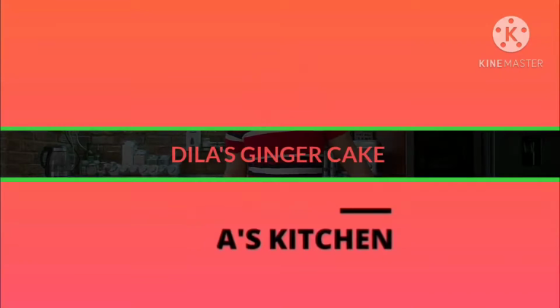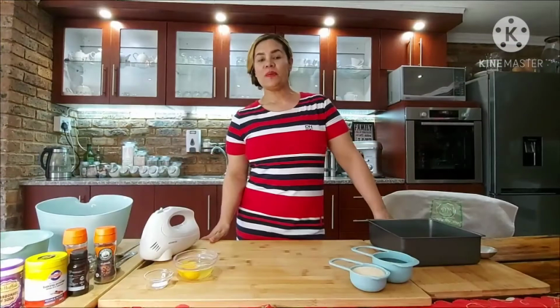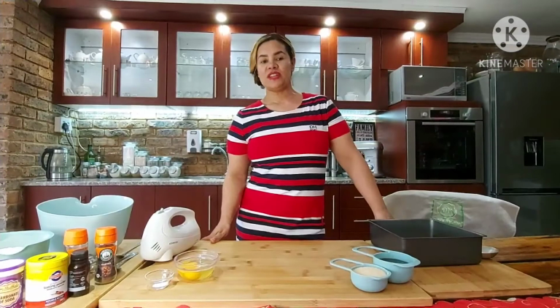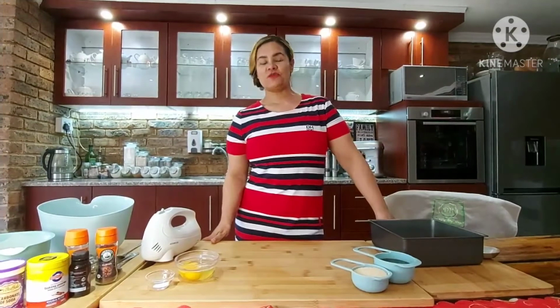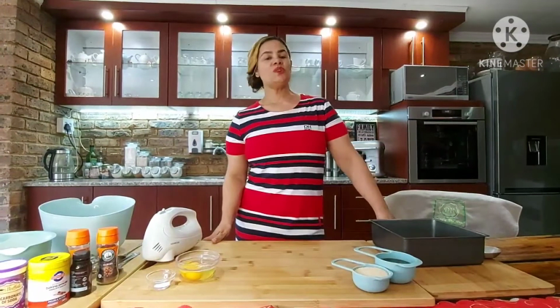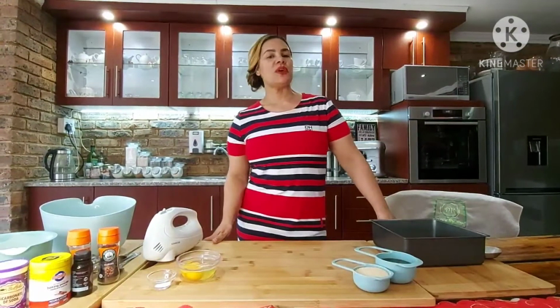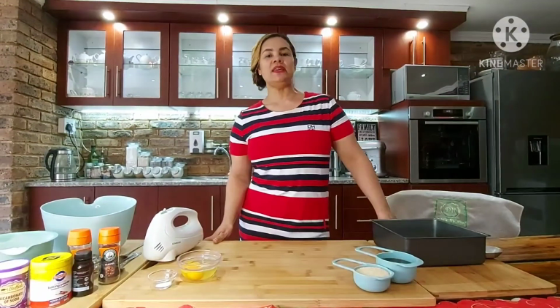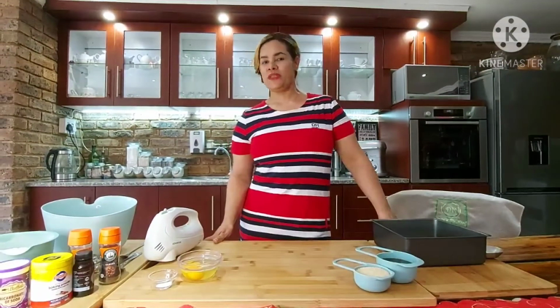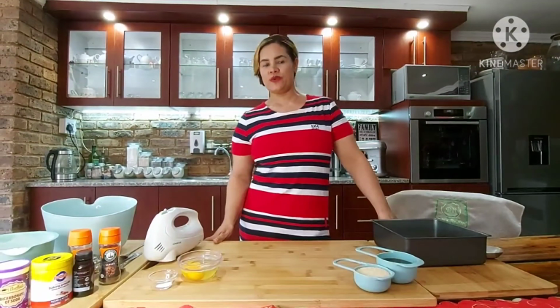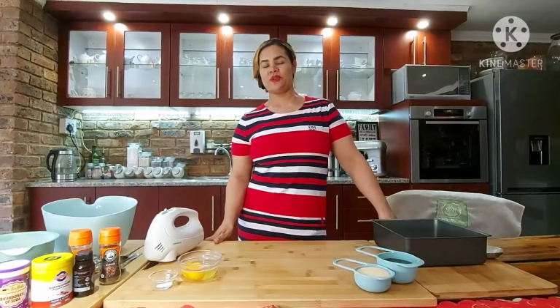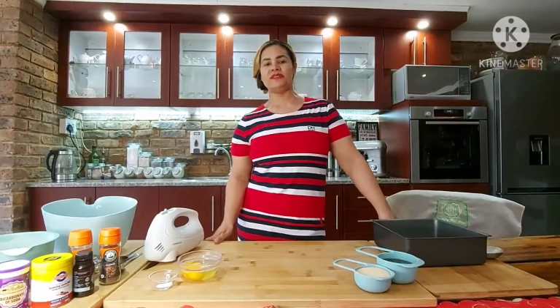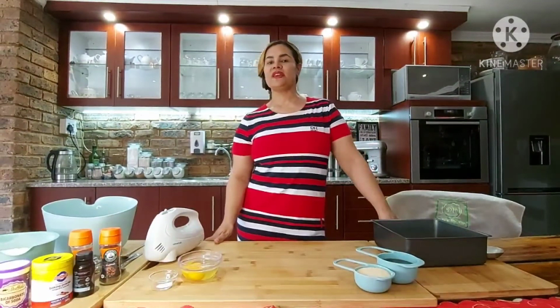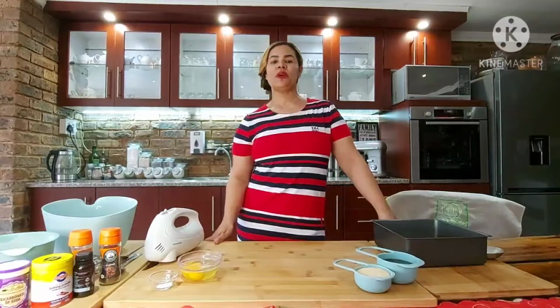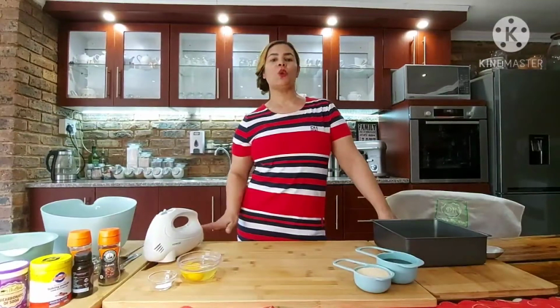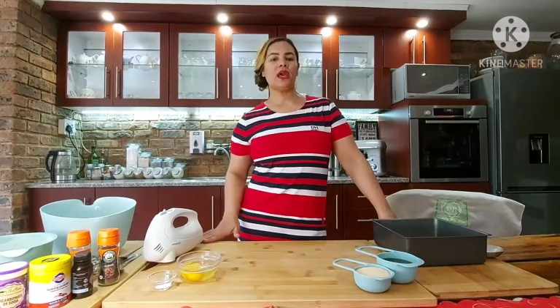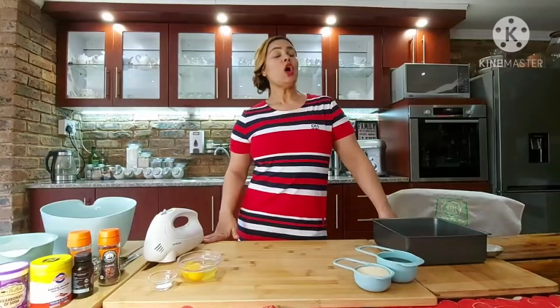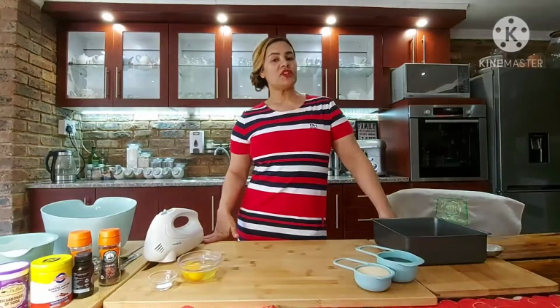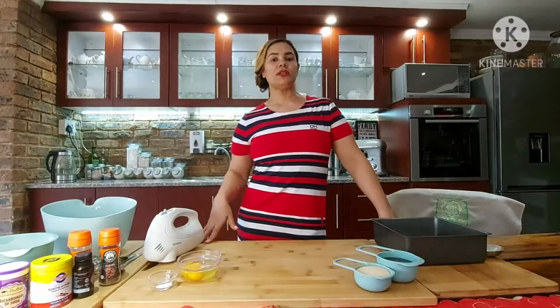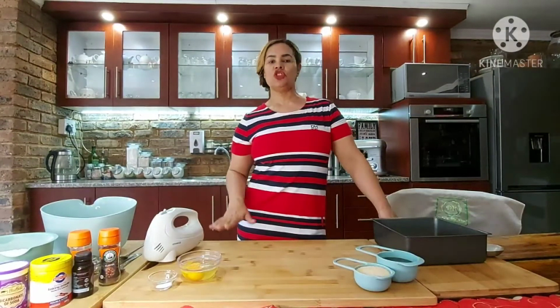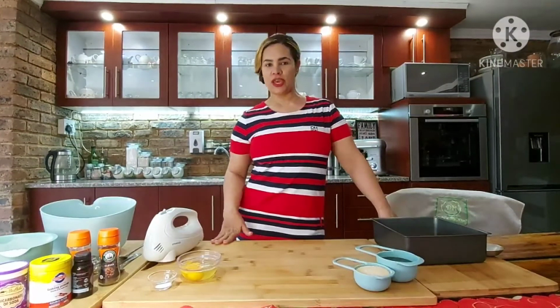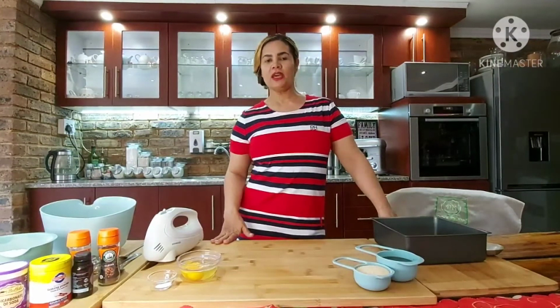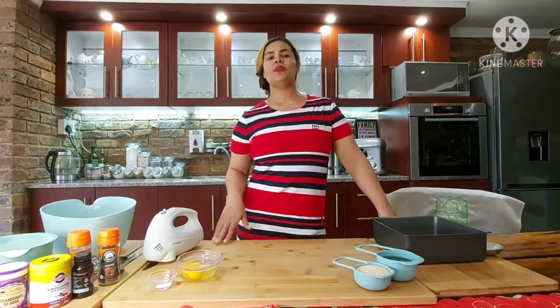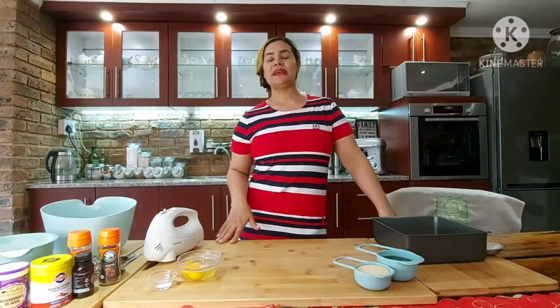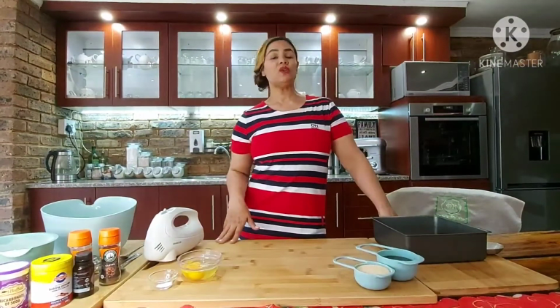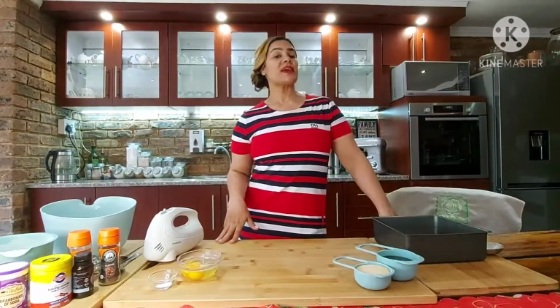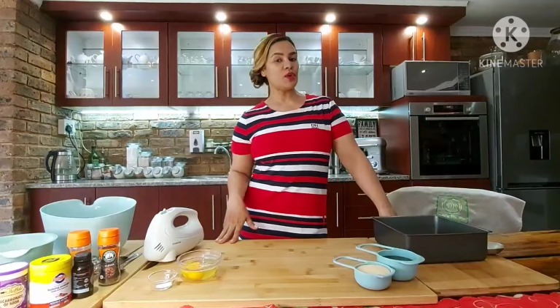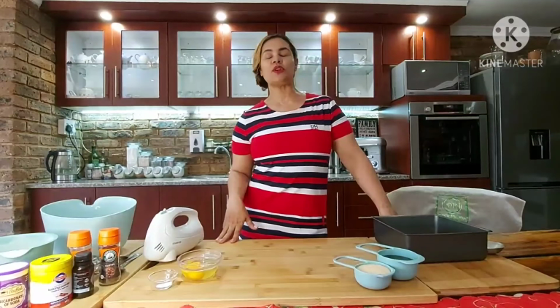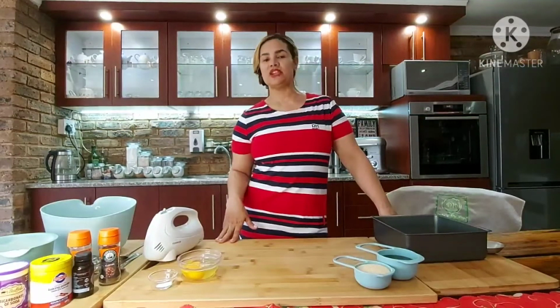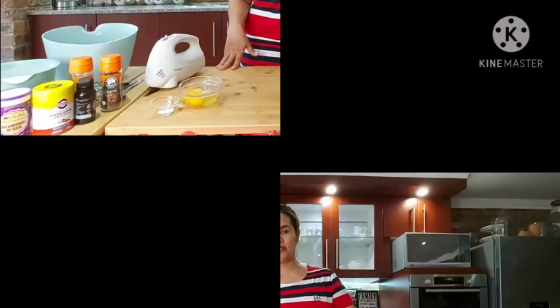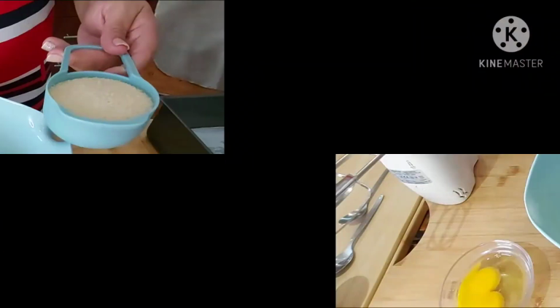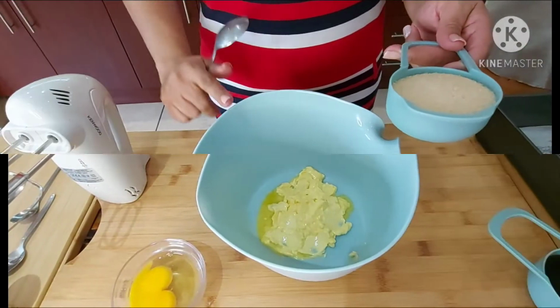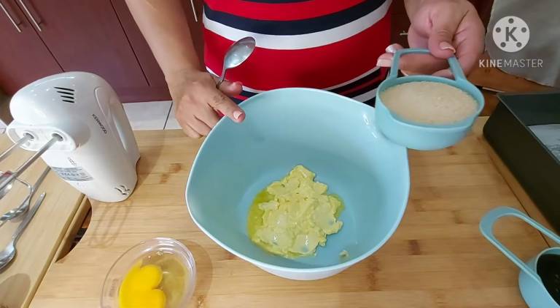Welcome back to Dela's Kitchen. Because of the rainy weather that we've experienced, I've decided to make a quick old-fashioned ginger cake with molasses. It's a hammer cook, so let's get to it.